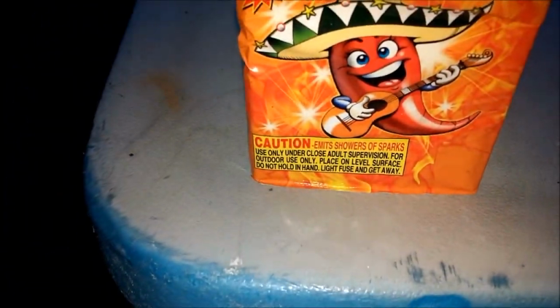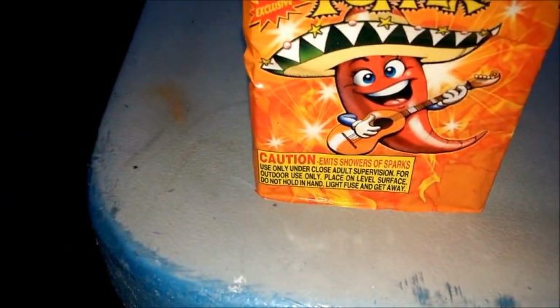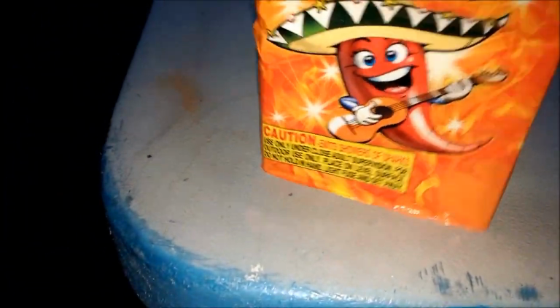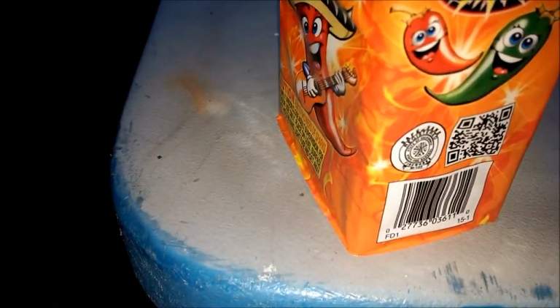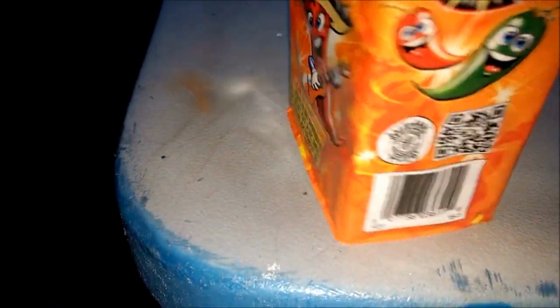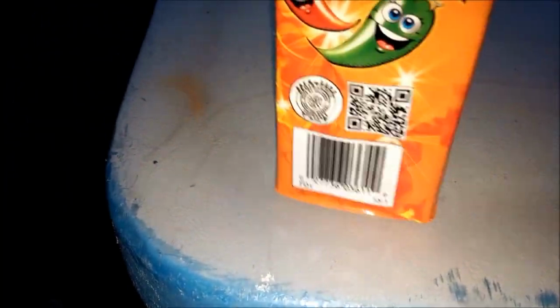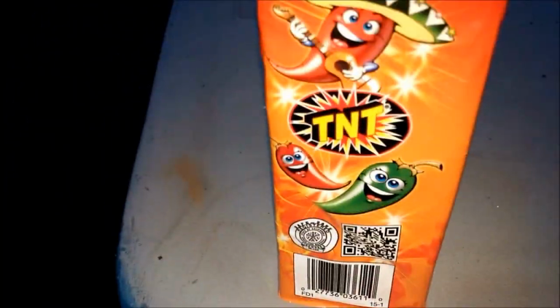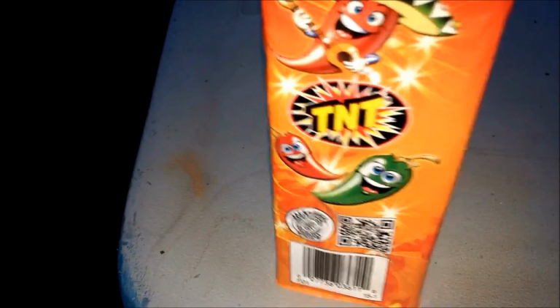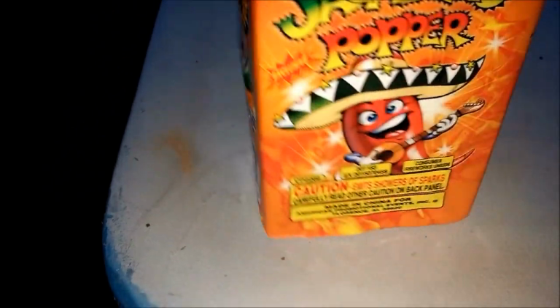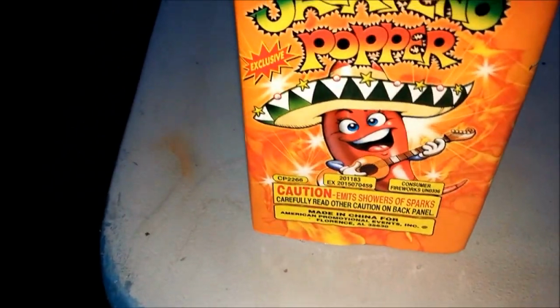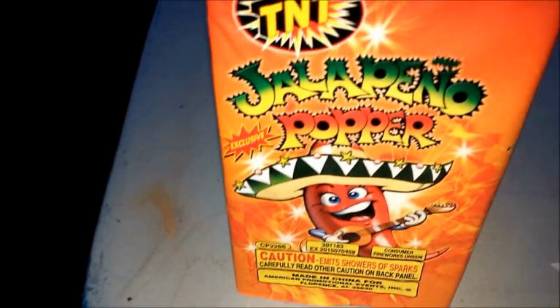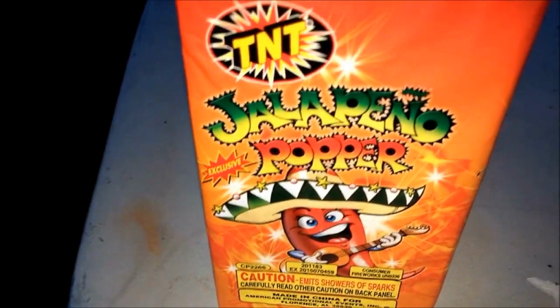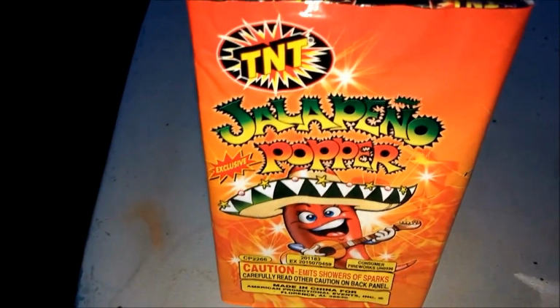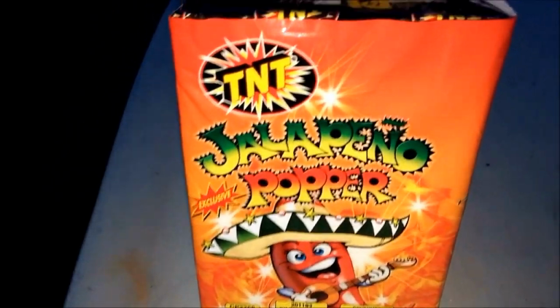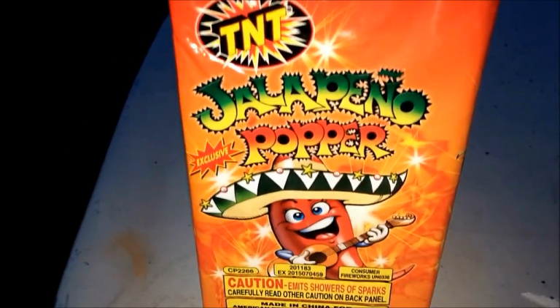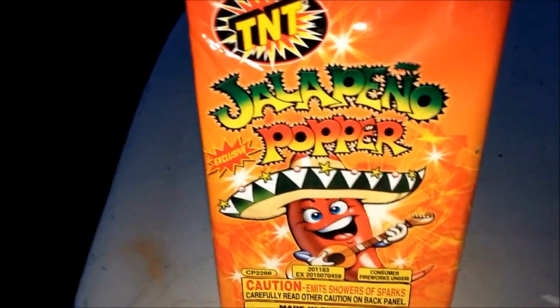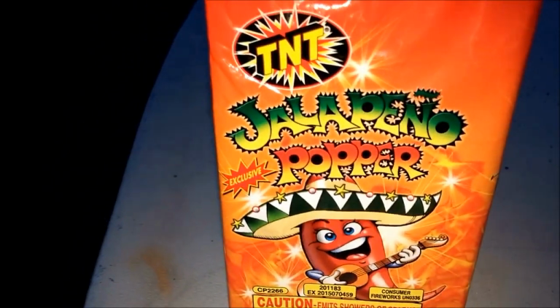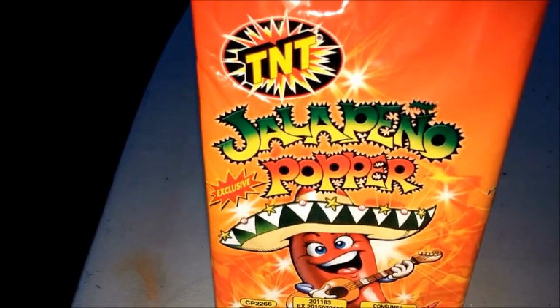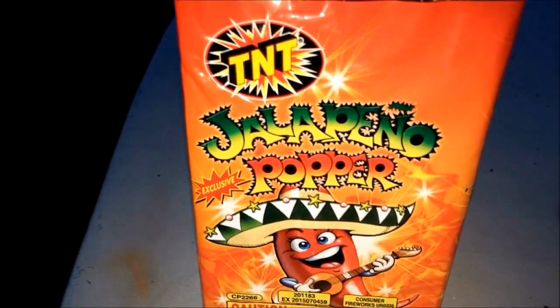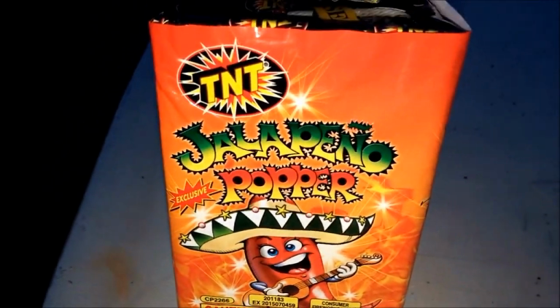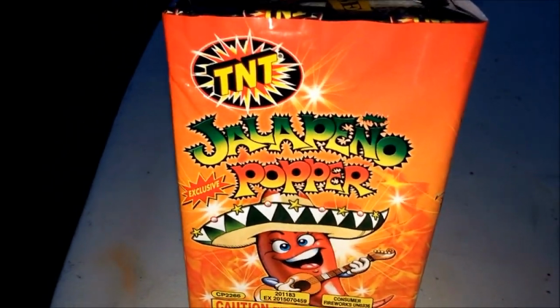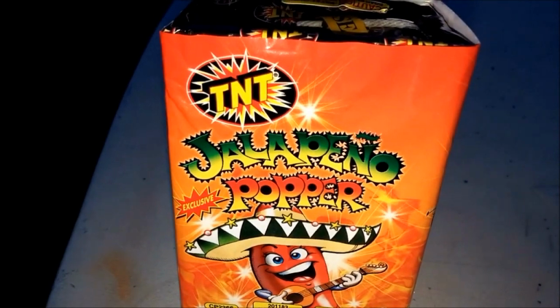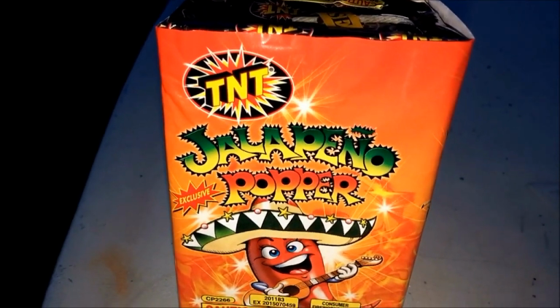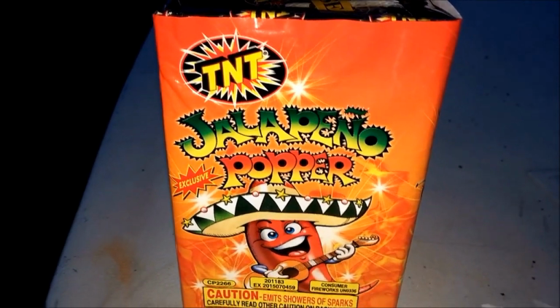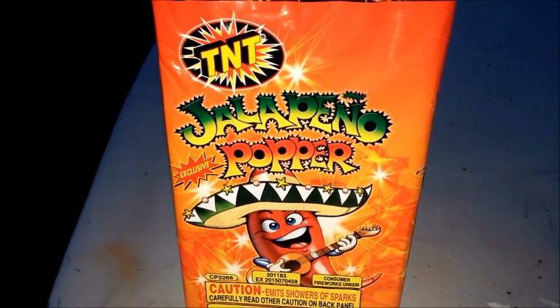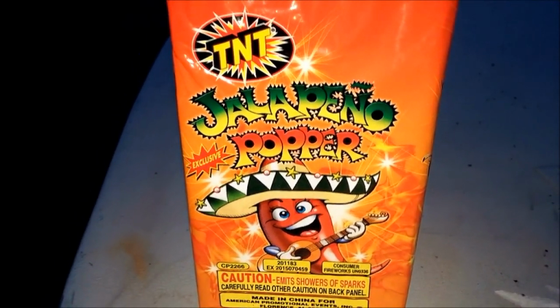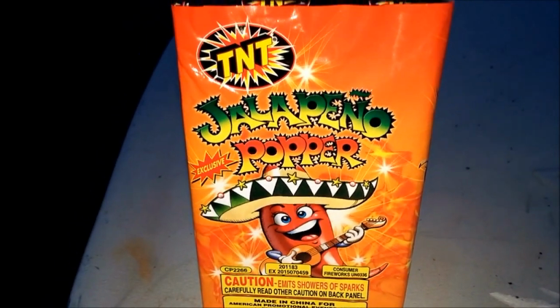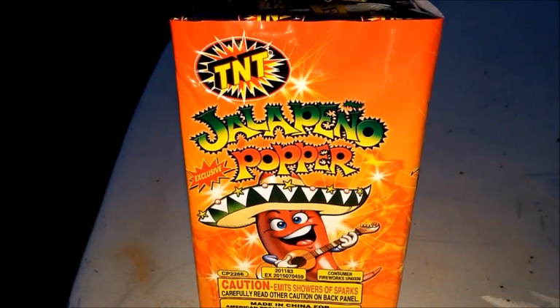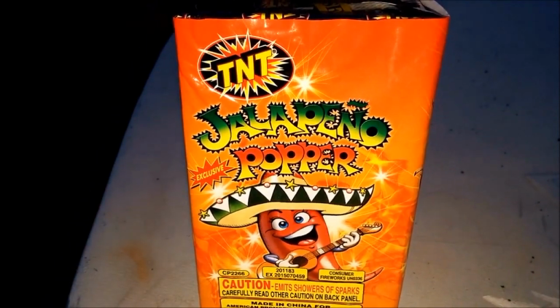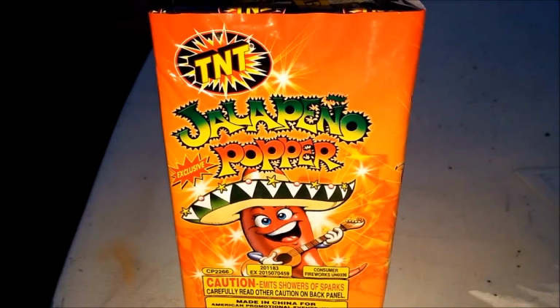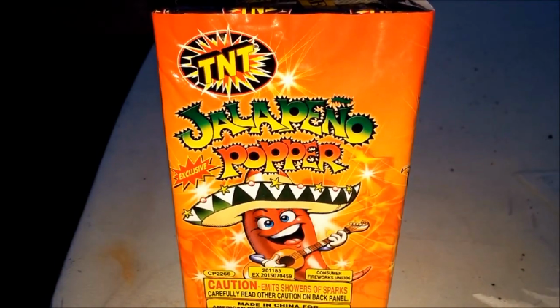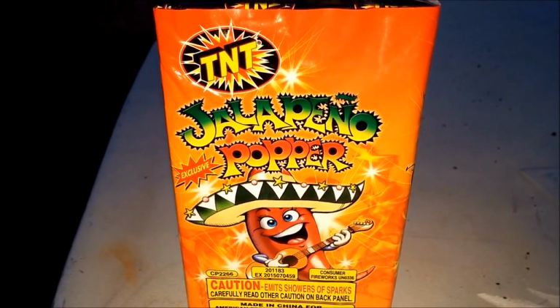So we're going to come around here. We got some more peppers. Let's go ahead and light this puppy up. Jalapeno Papa. Let's go to the launch pad and see what it can do for you. TNT me.